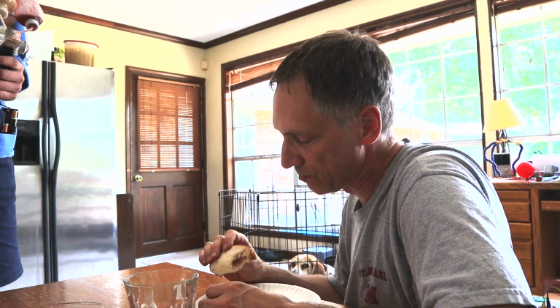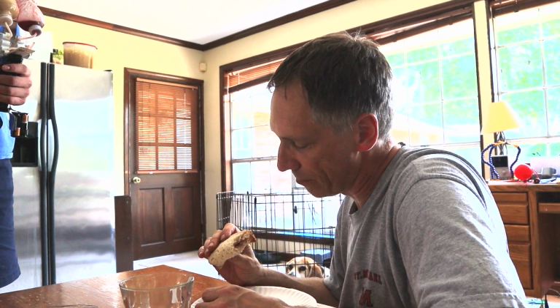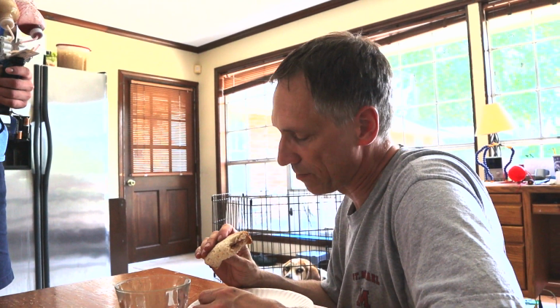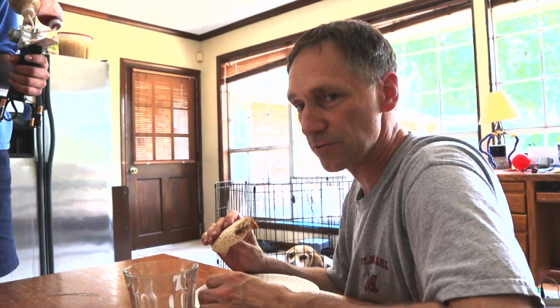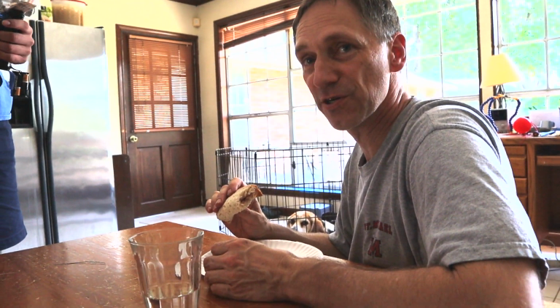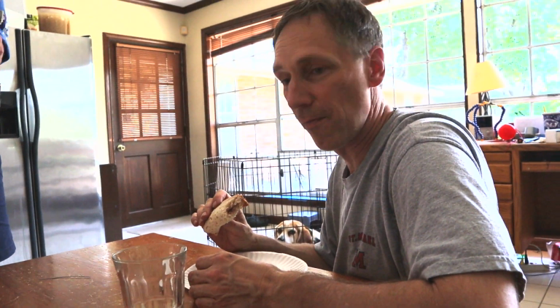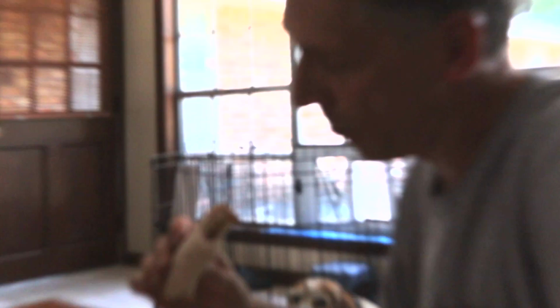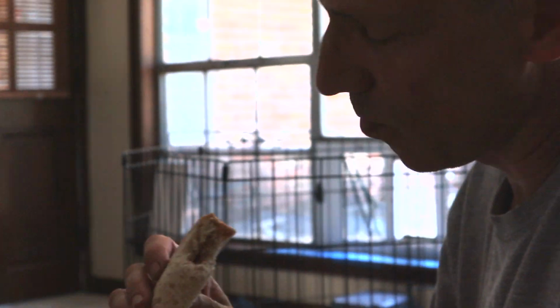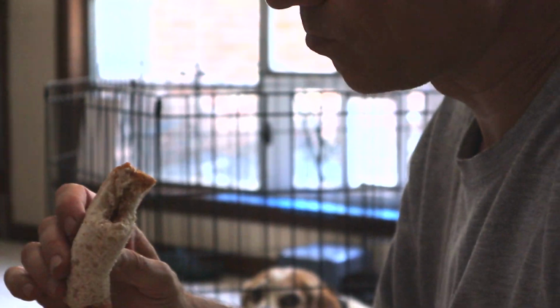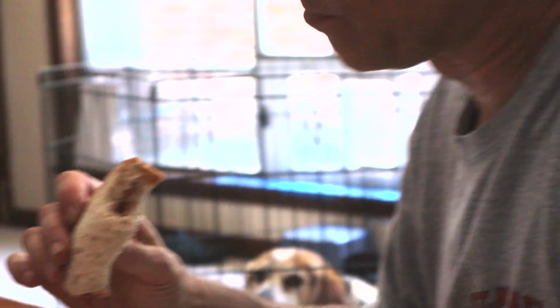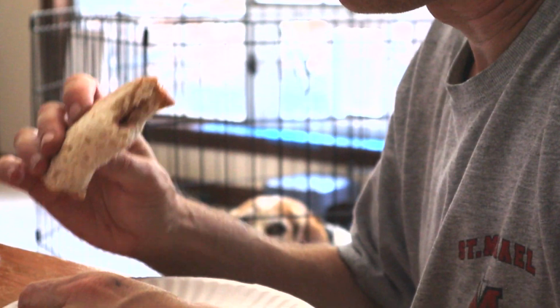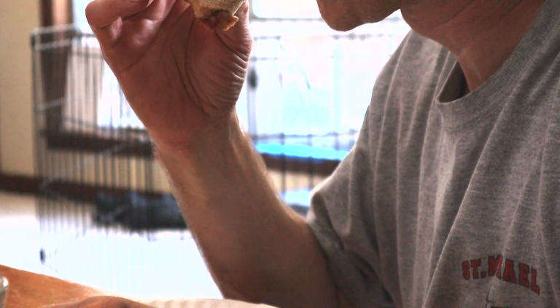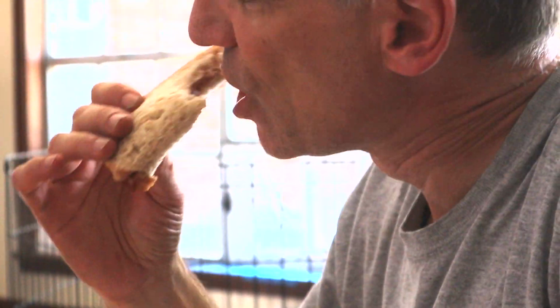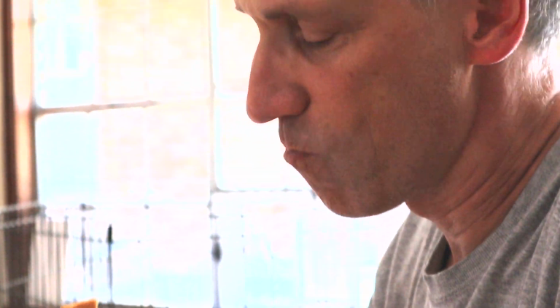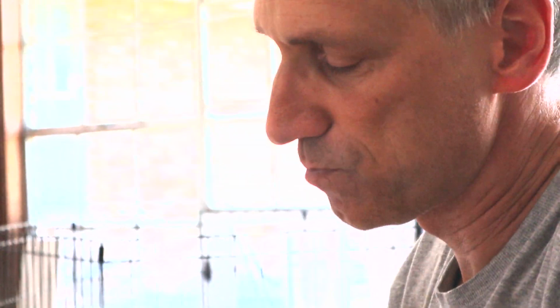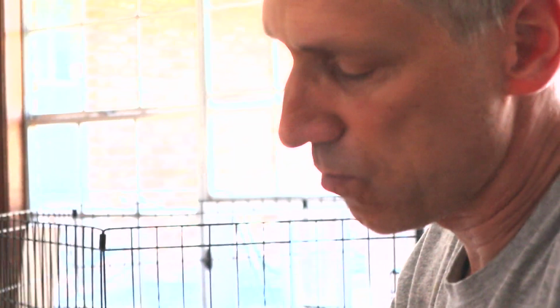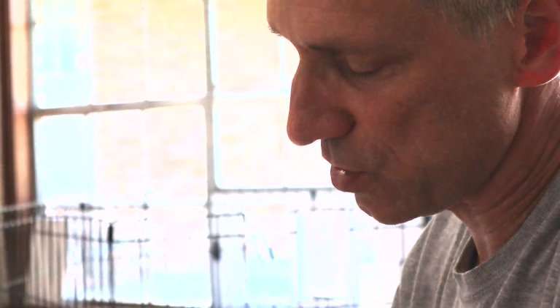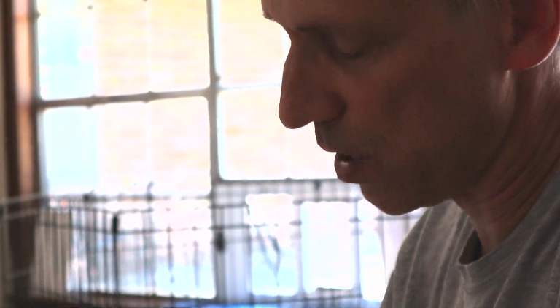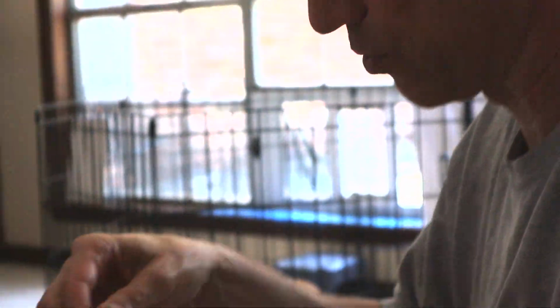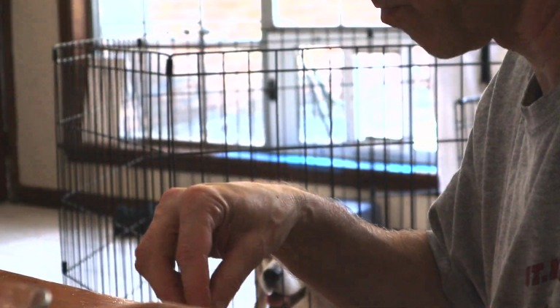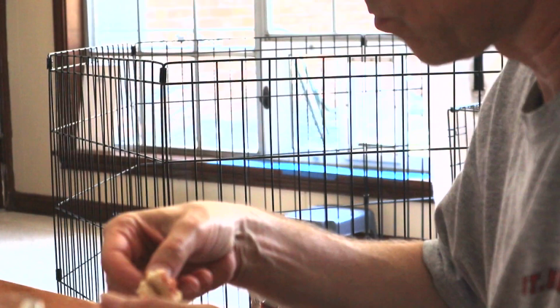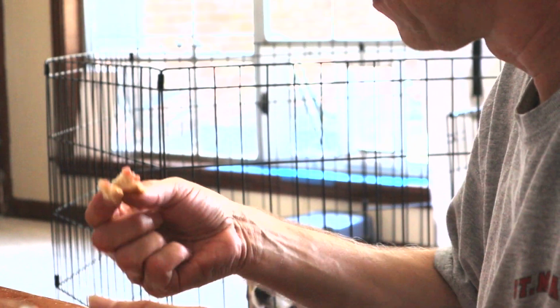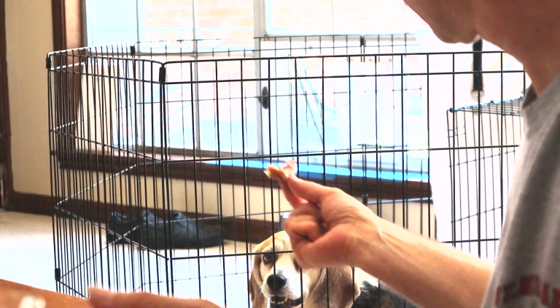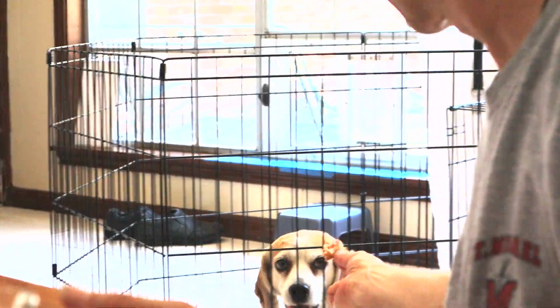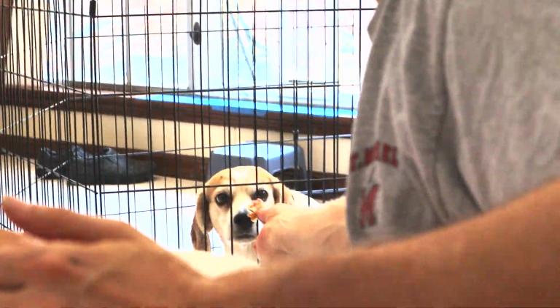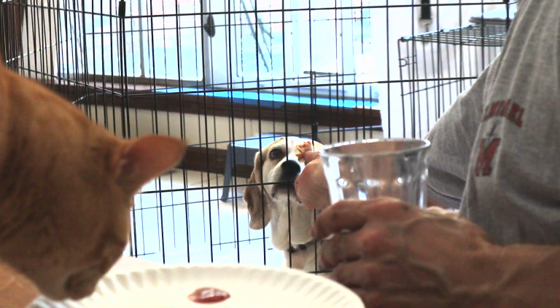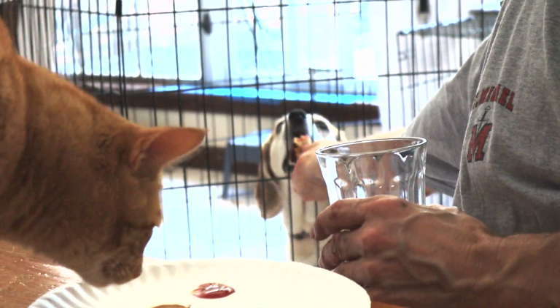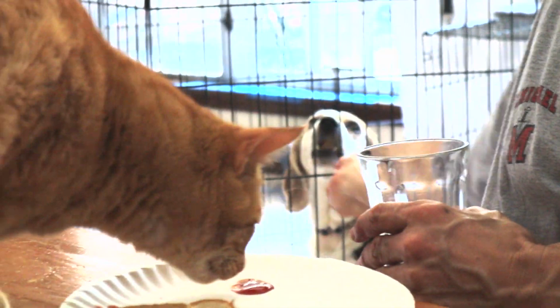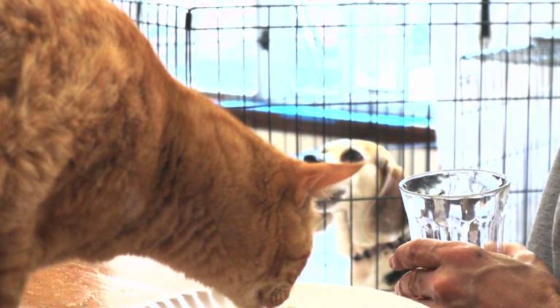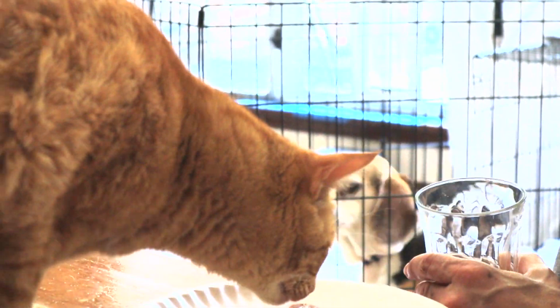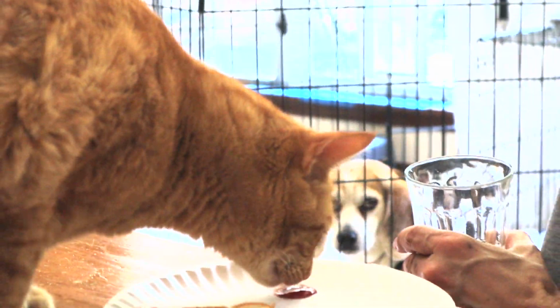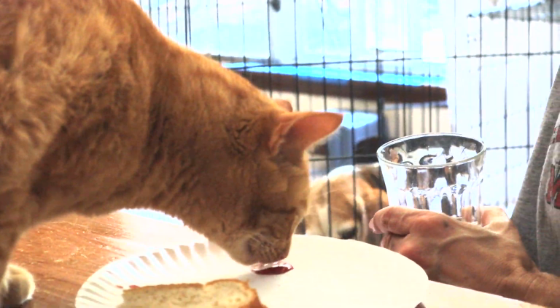Tastes good? Yeah, good stuff. Let's see if Scrappy approves. Scrappy, you approve? Yep, she approves.